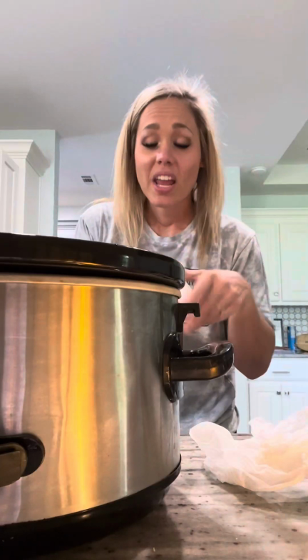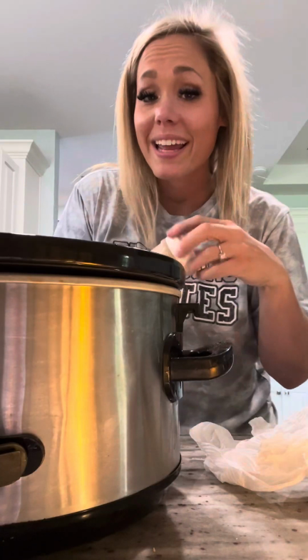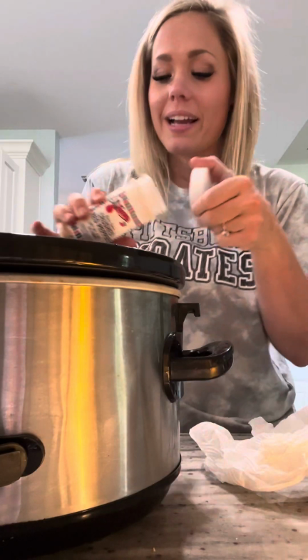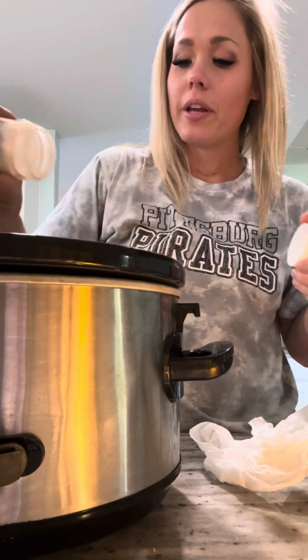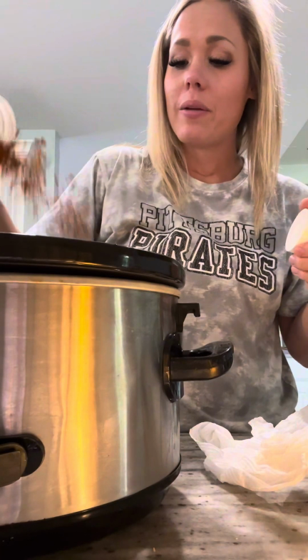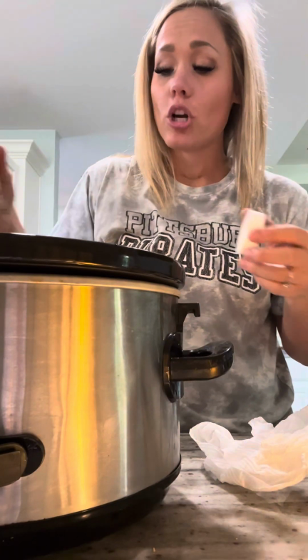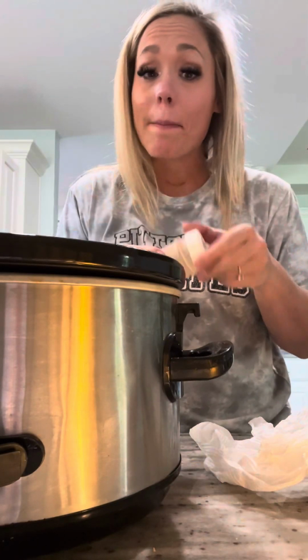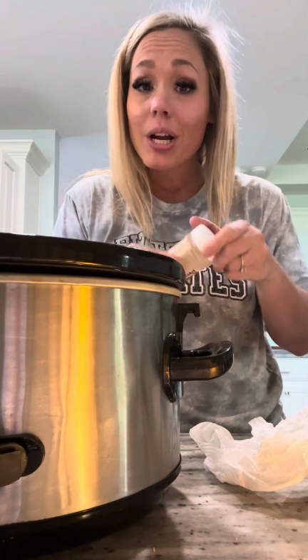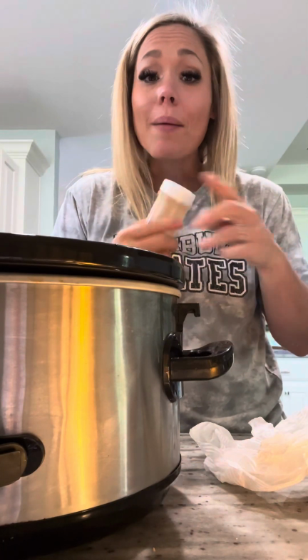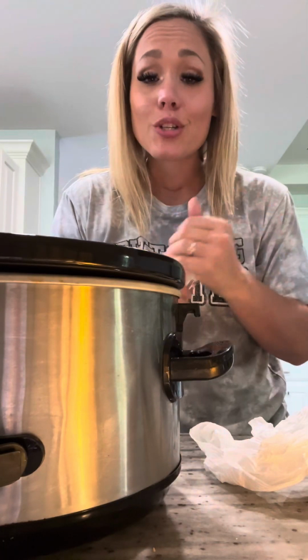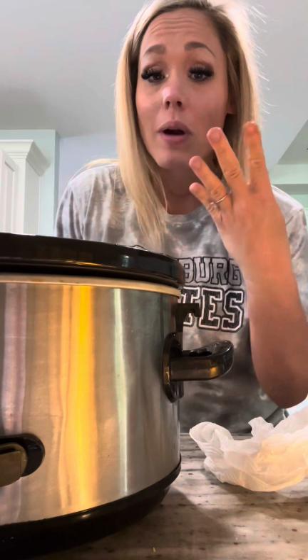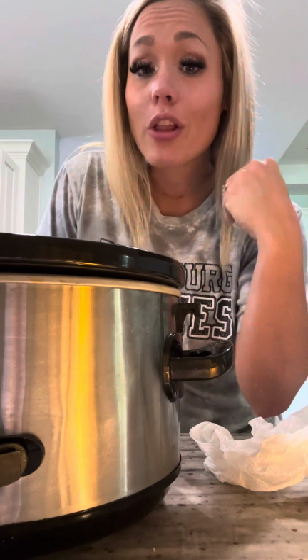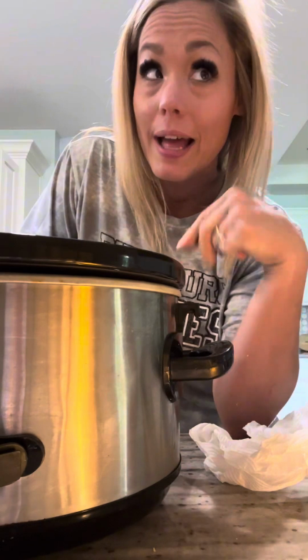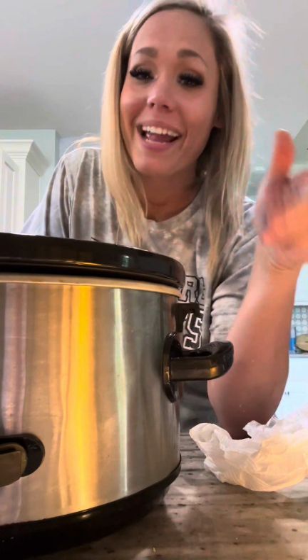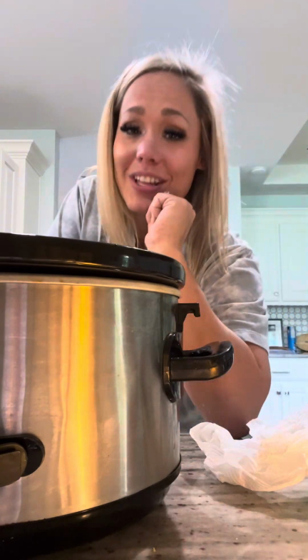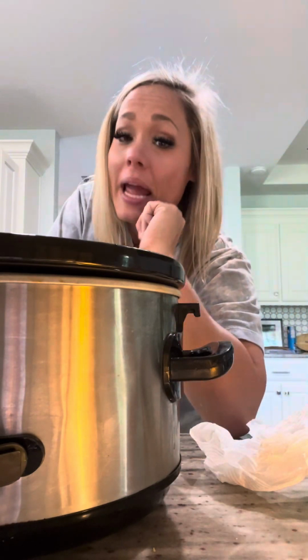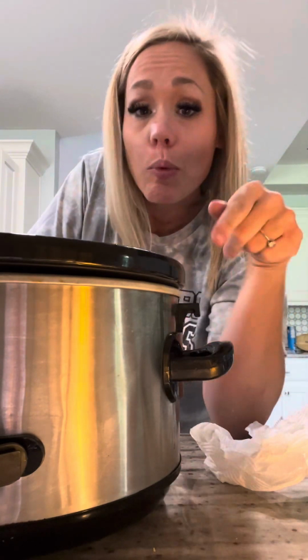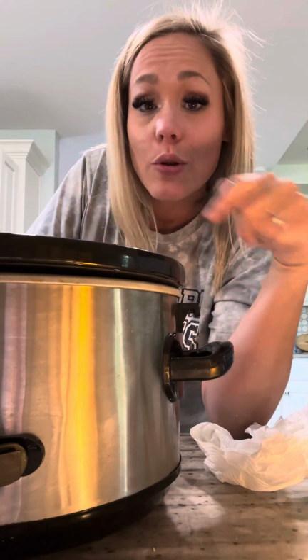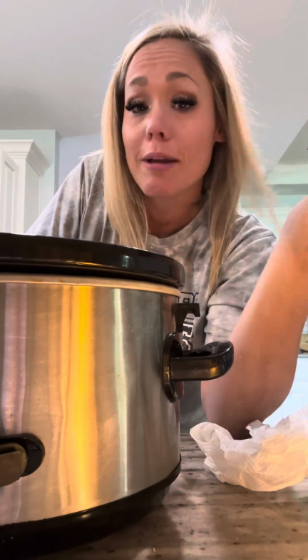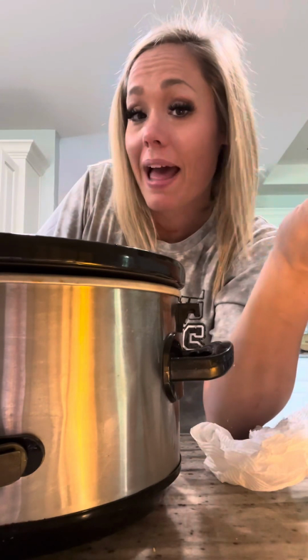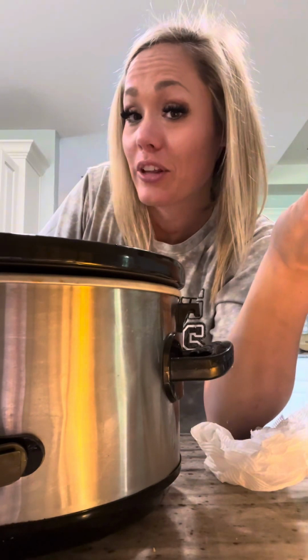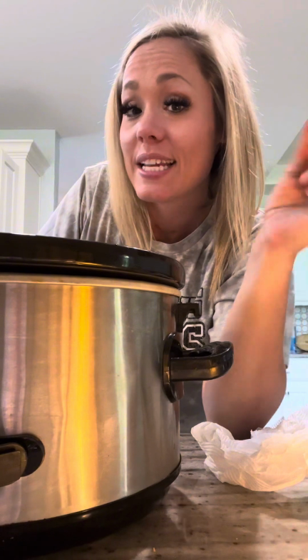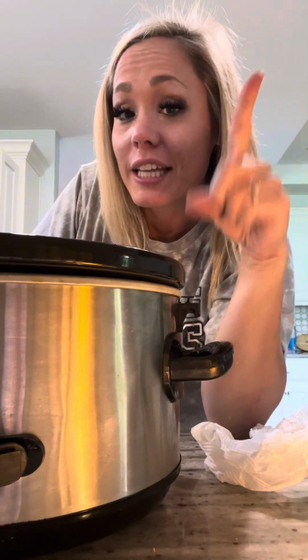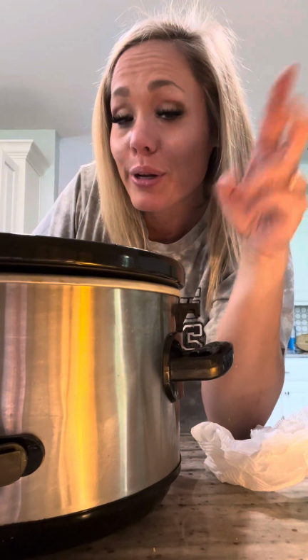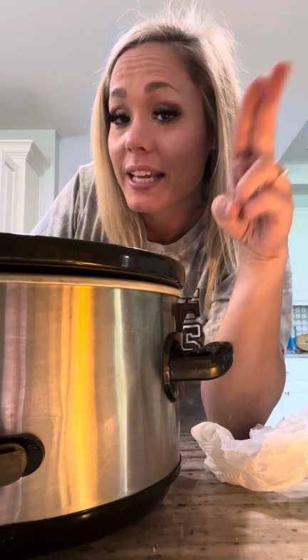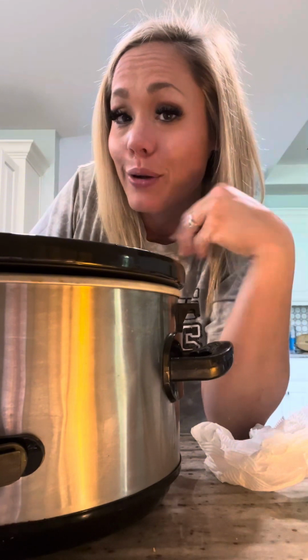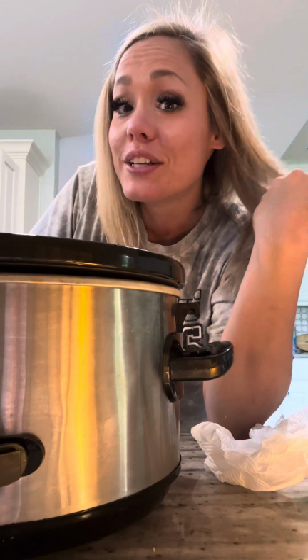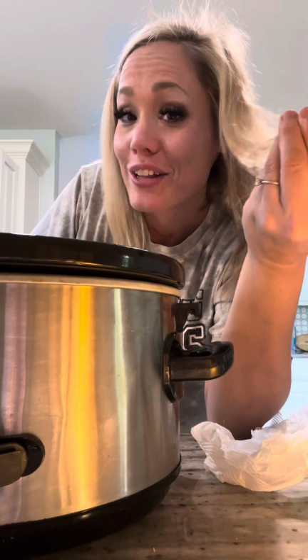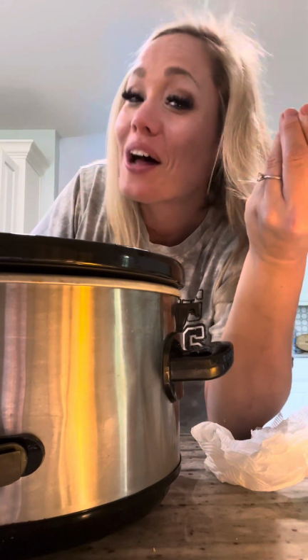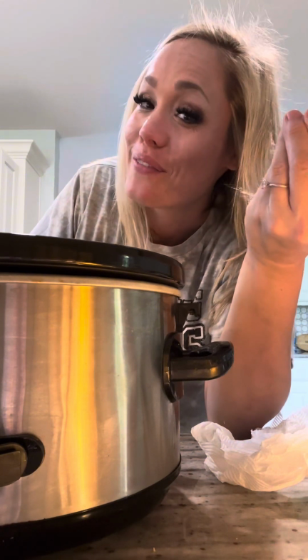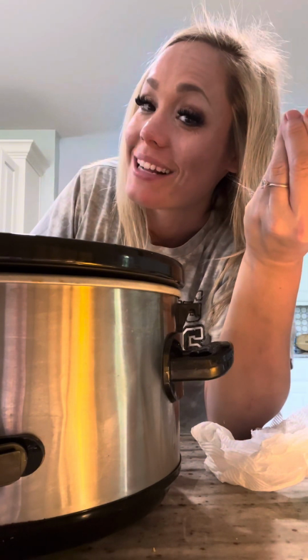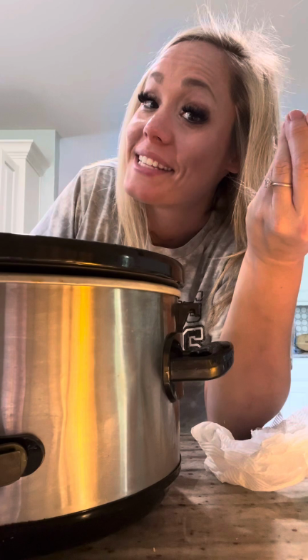If you like it hot like I do, you can go in with some crushed red pepper. I'm going to let this cook four hours on high or eight hours on low, and I'm going to boil up some noodles to make chili mac for the kids. Lean and green approved, kid approved, delicious — I'll show you the finished product when it's done.